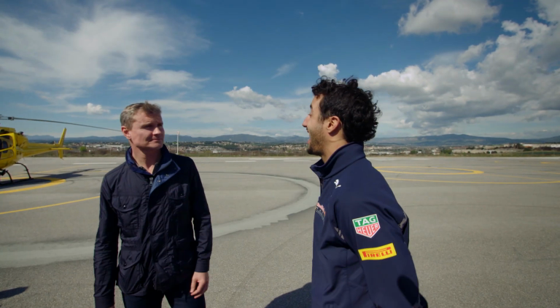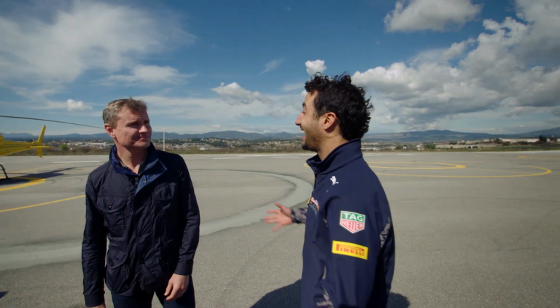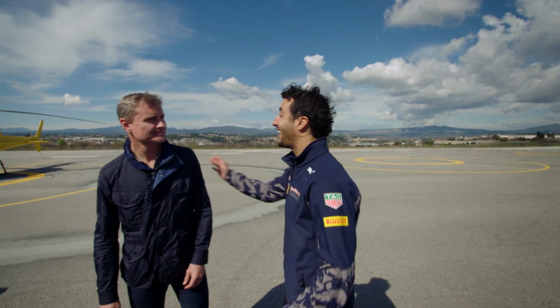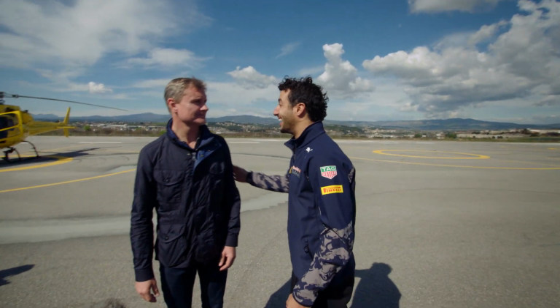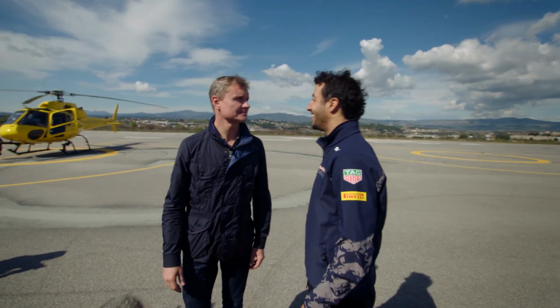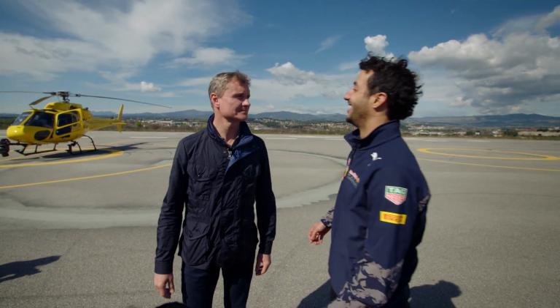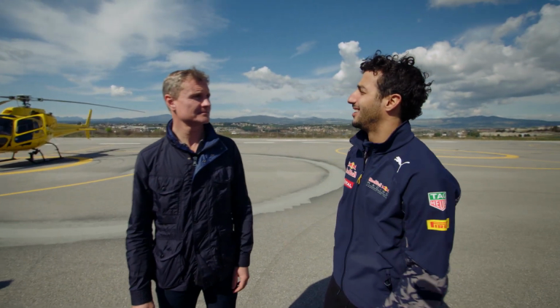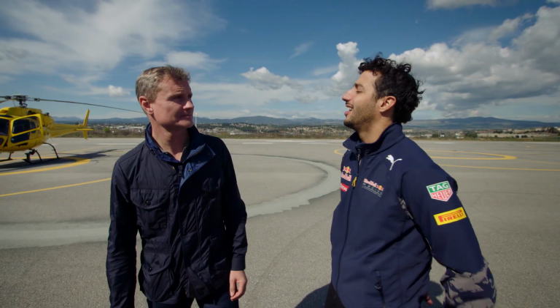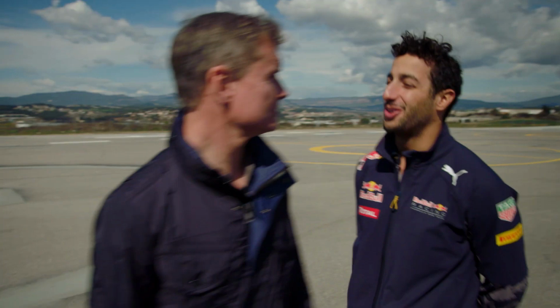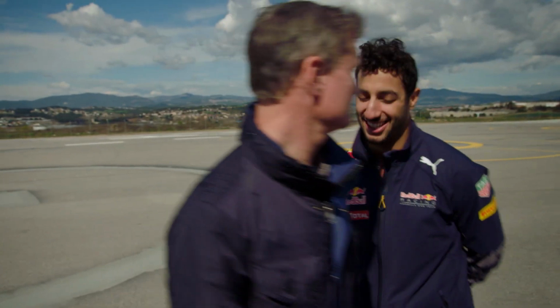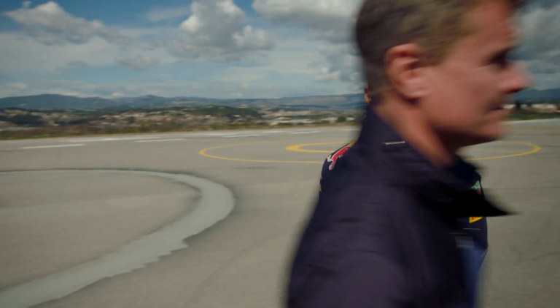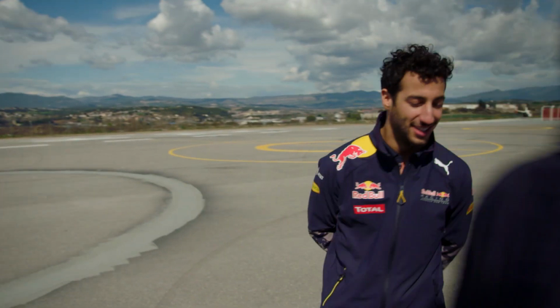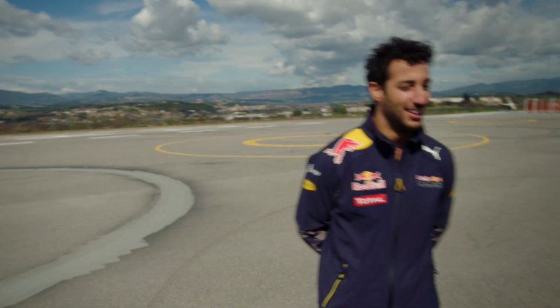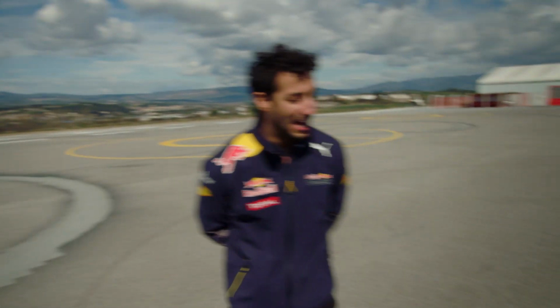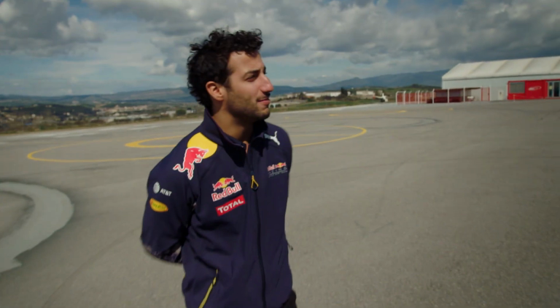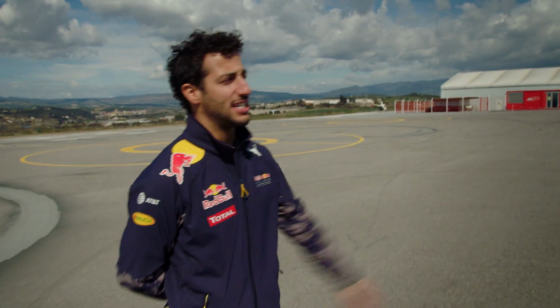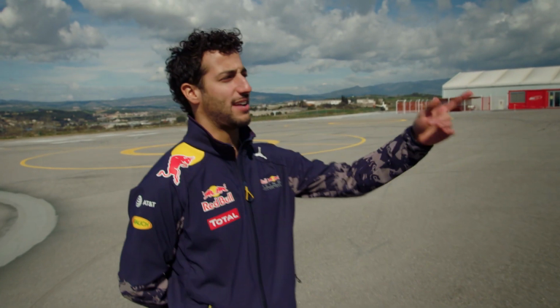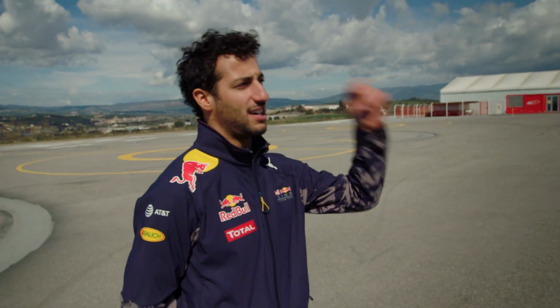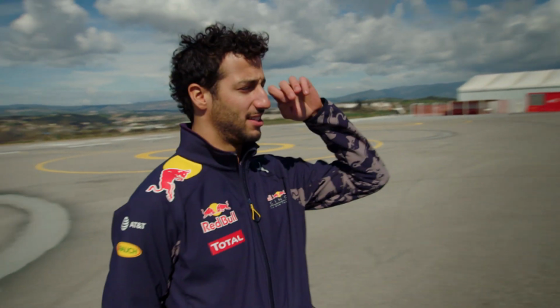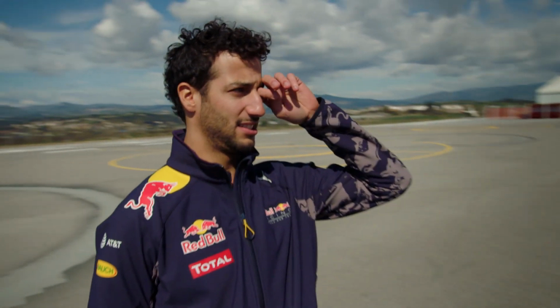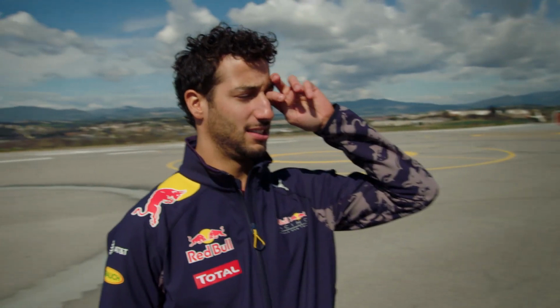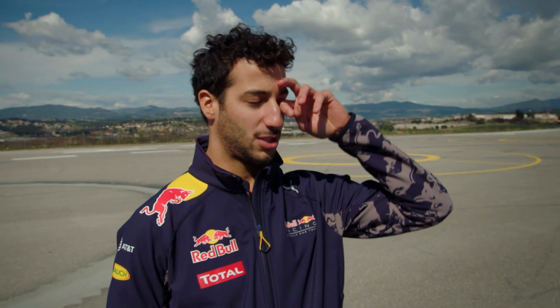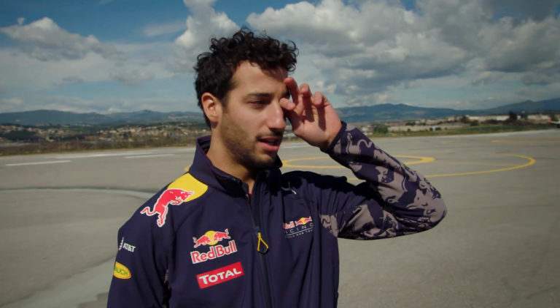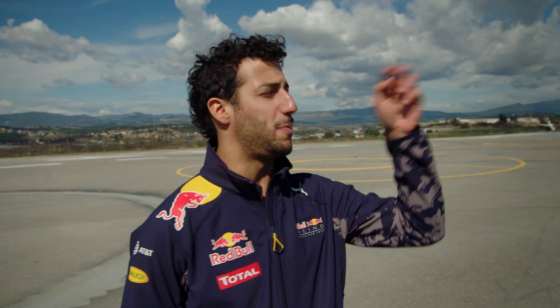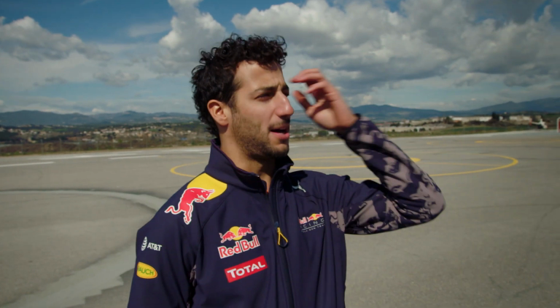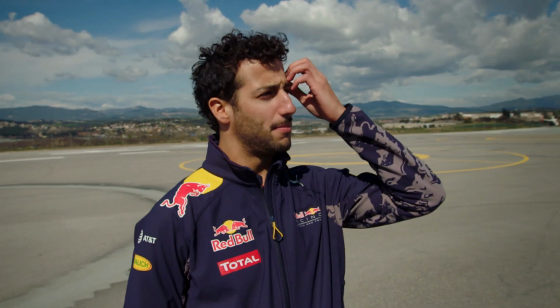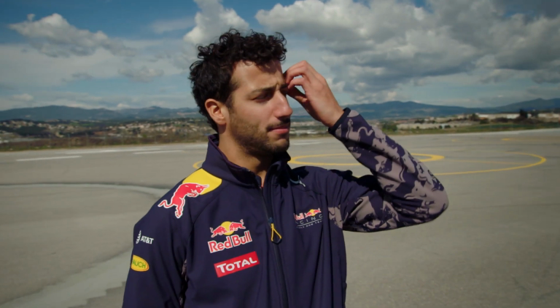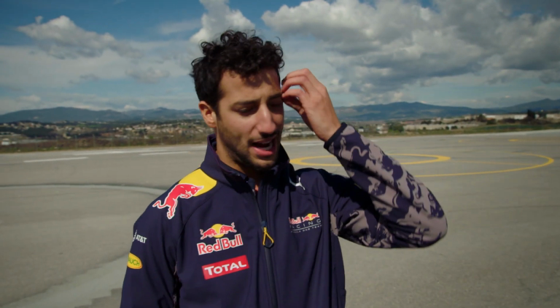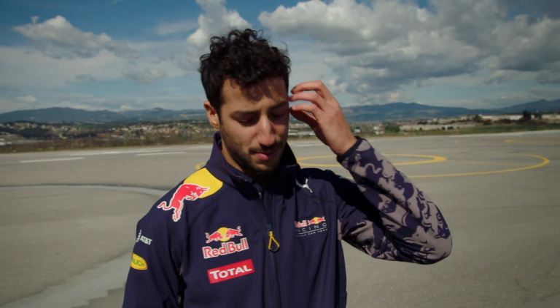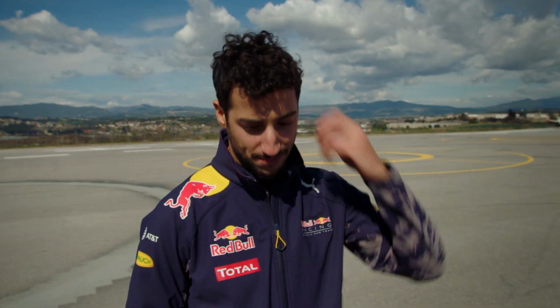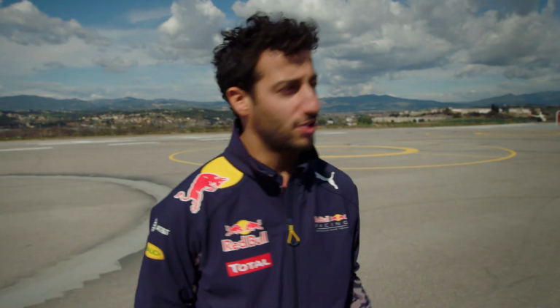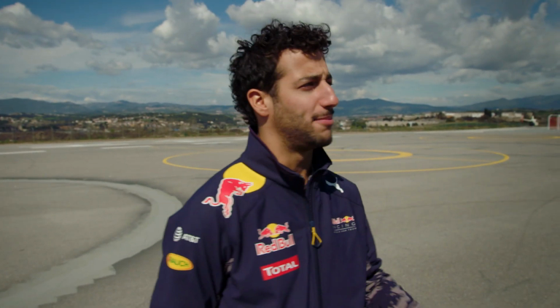Hey, how are ya? Cool. Dinner at seven, yeah? Sweet. Can you pick me up? Alright, thanks man. Good chat.